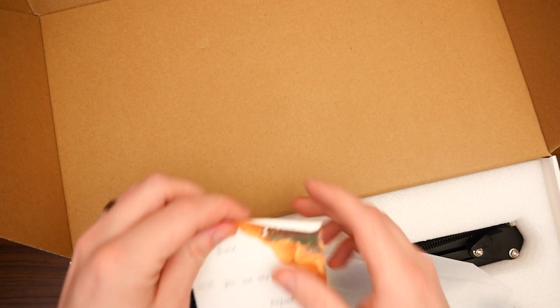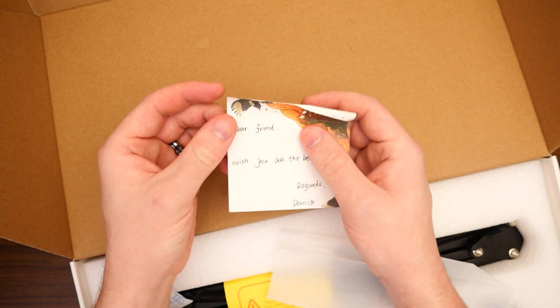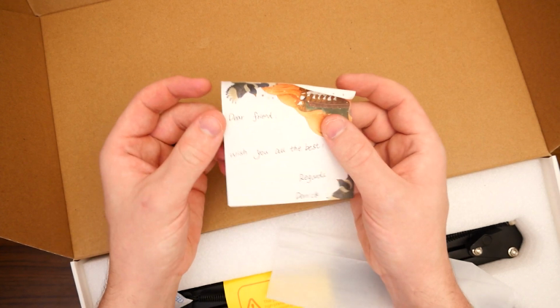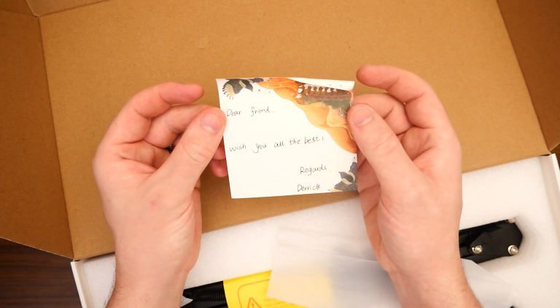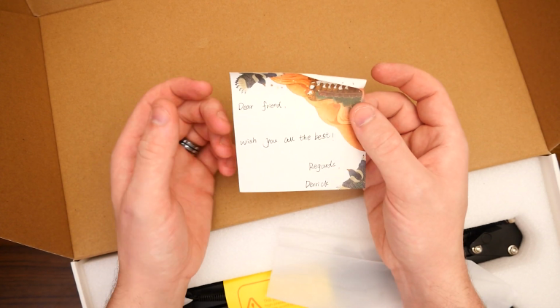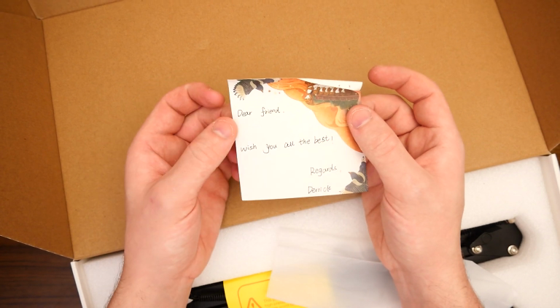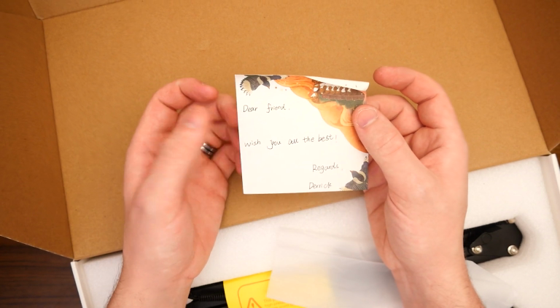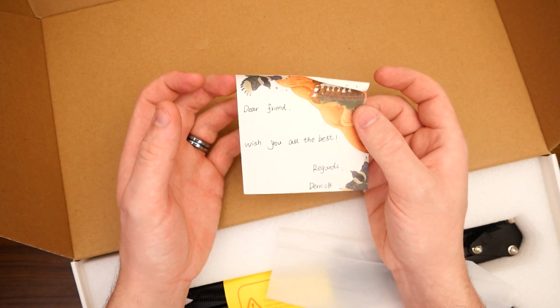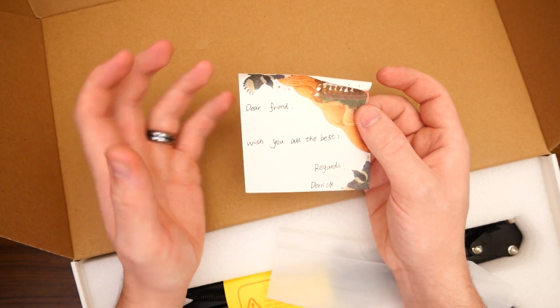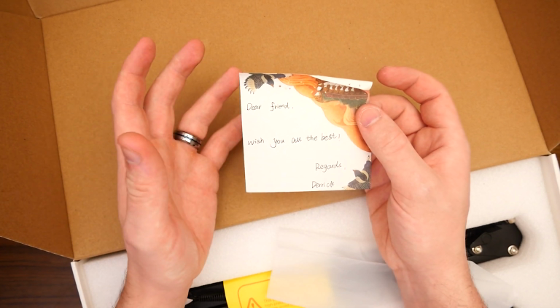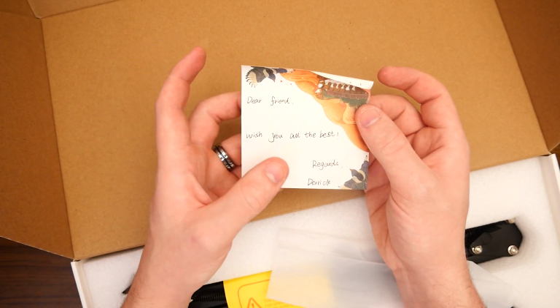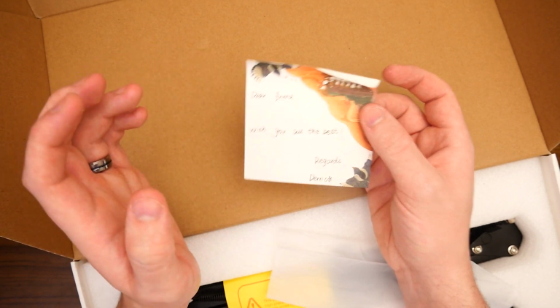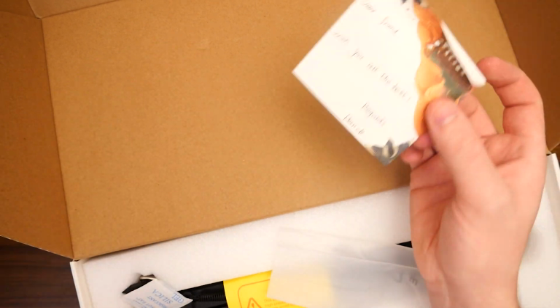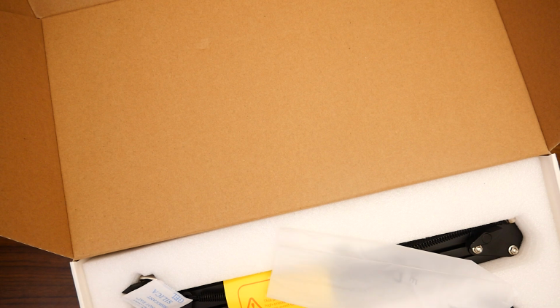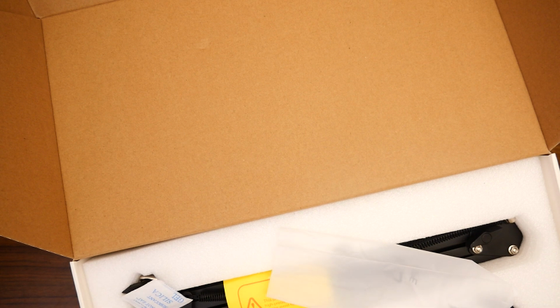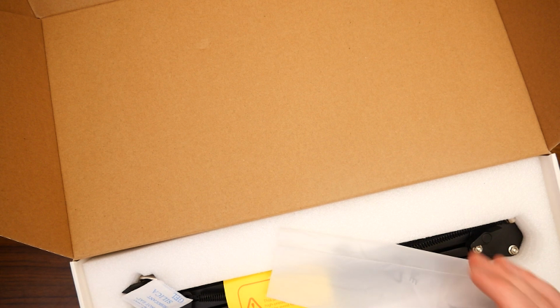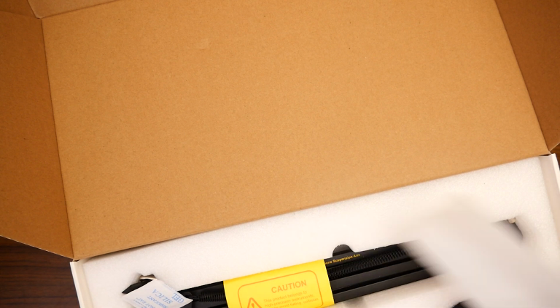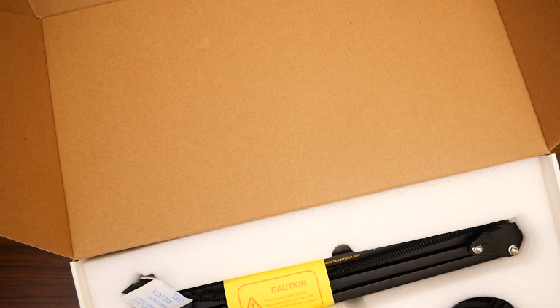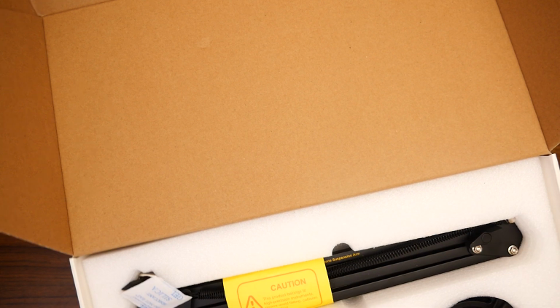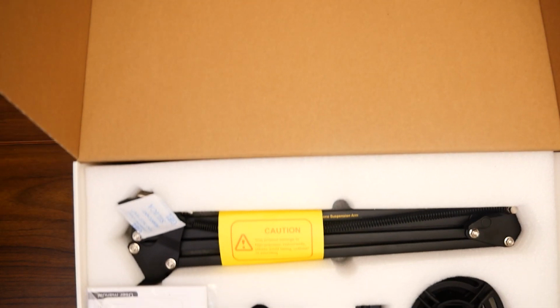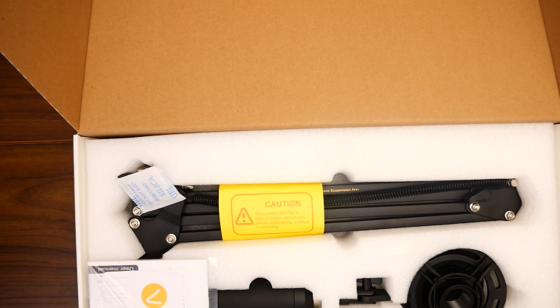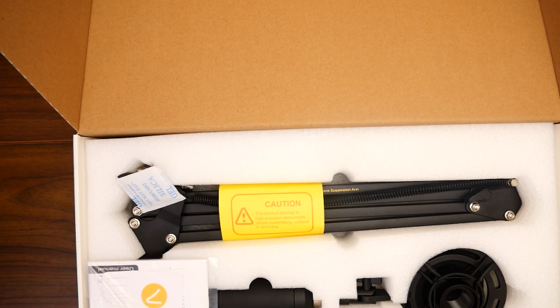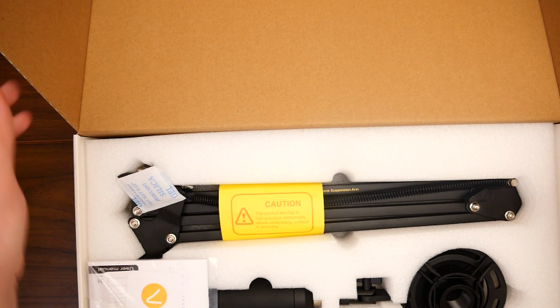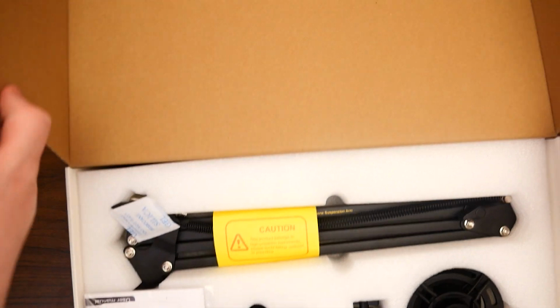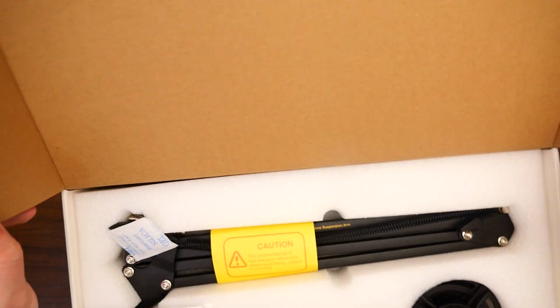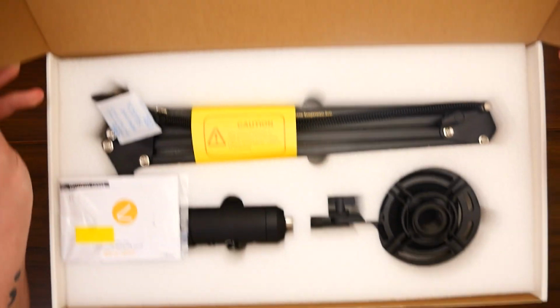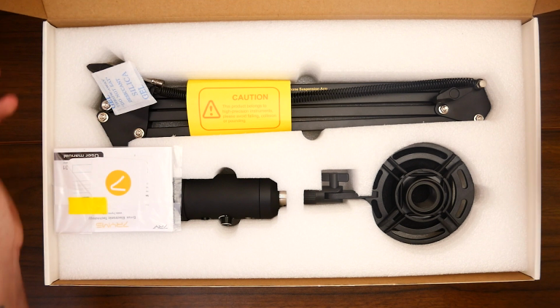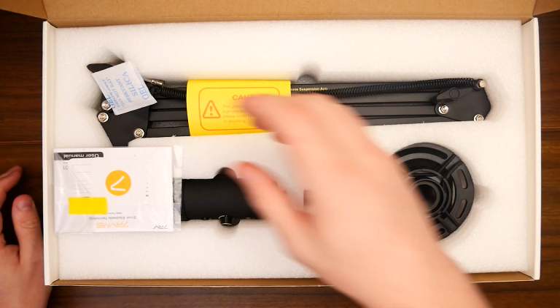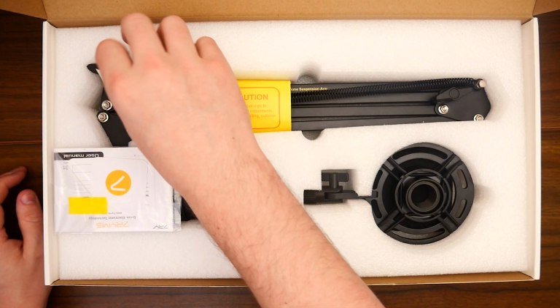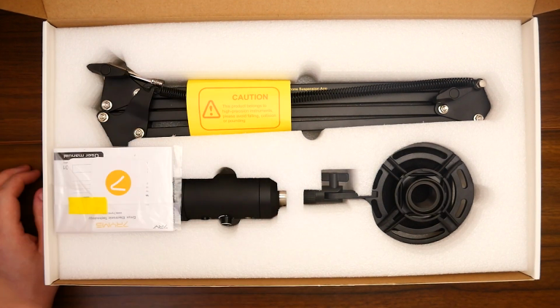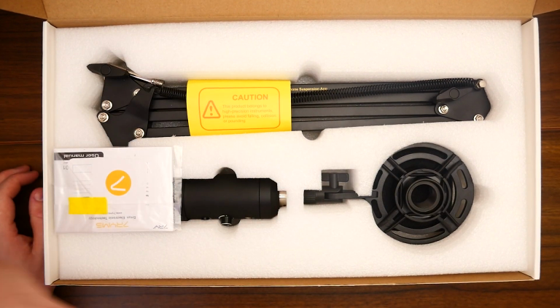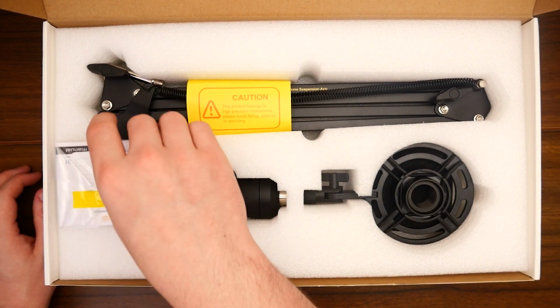First of all, we get a very nice note from the company — 'Dear friend, wish you all the best, regards Derek.' That's really nice to see. I like working with companies that actually show some form of appreciation. So let's have a look and see what else we get.